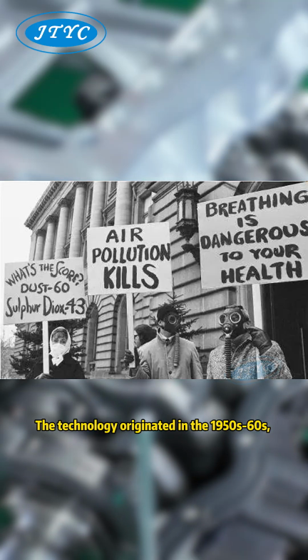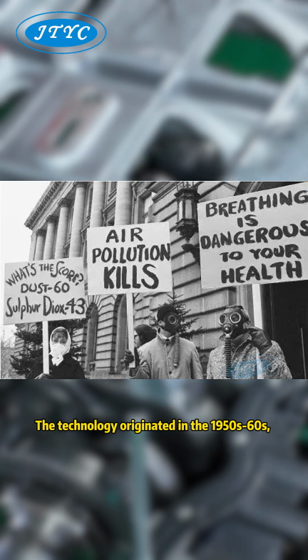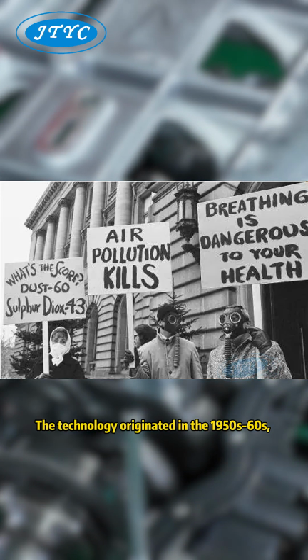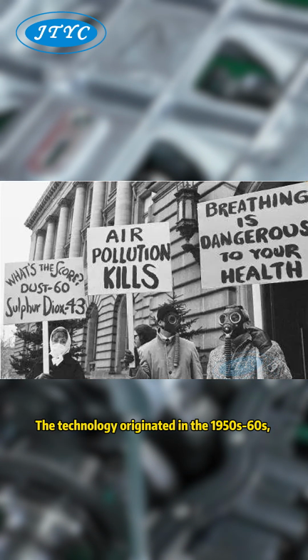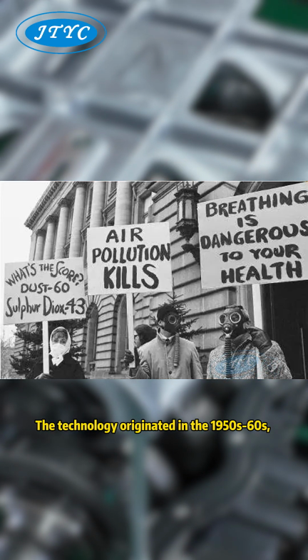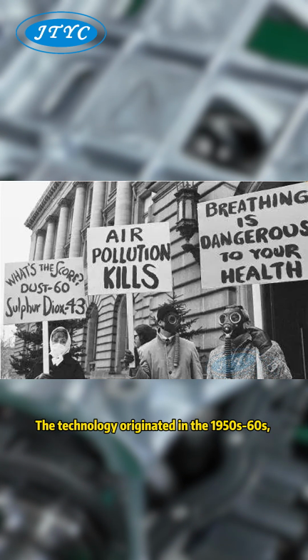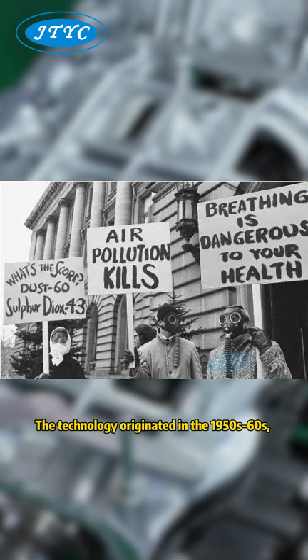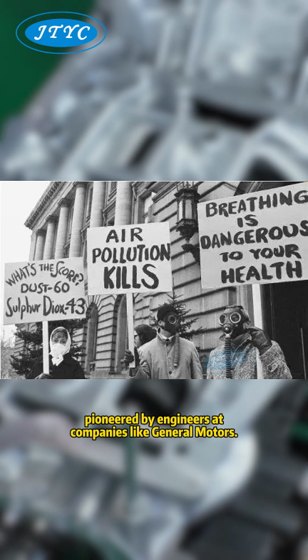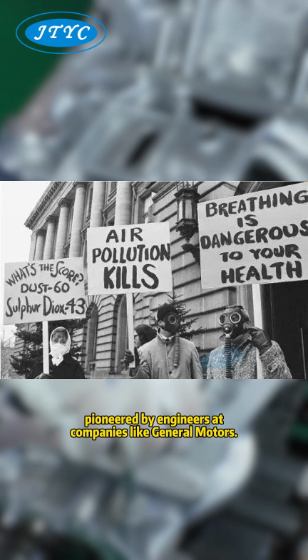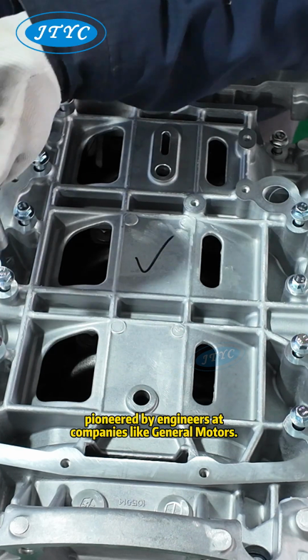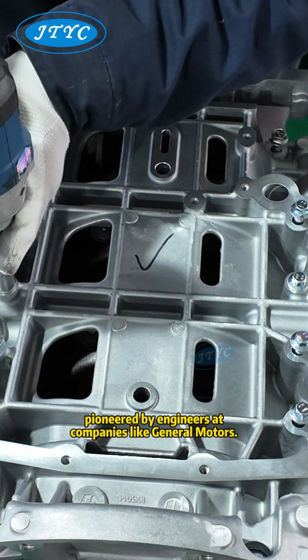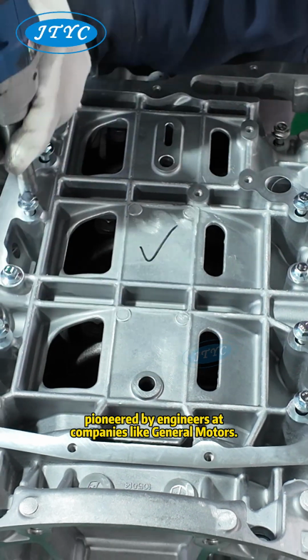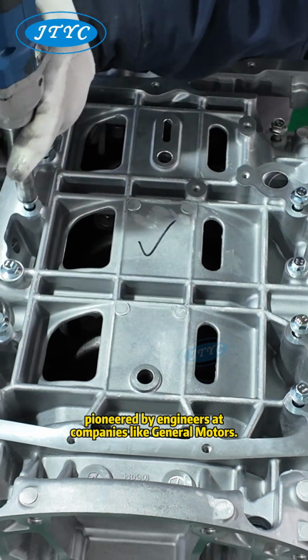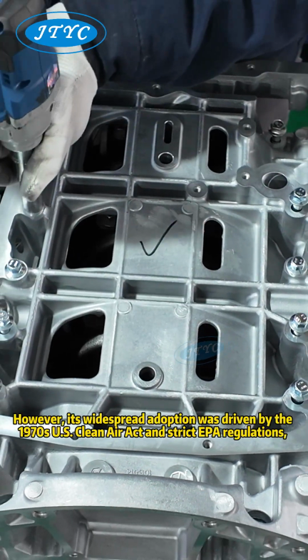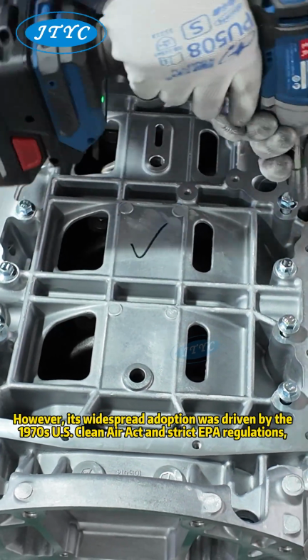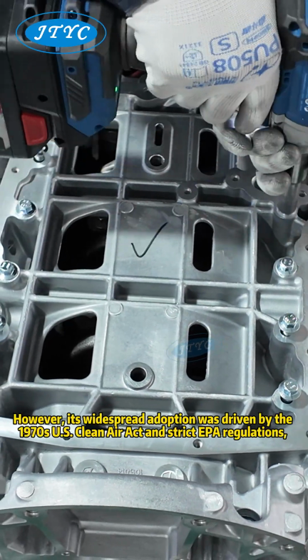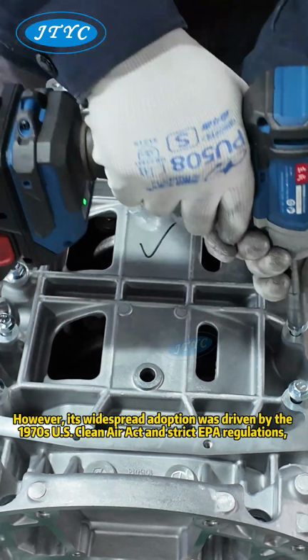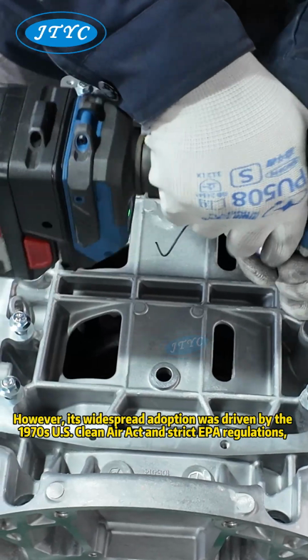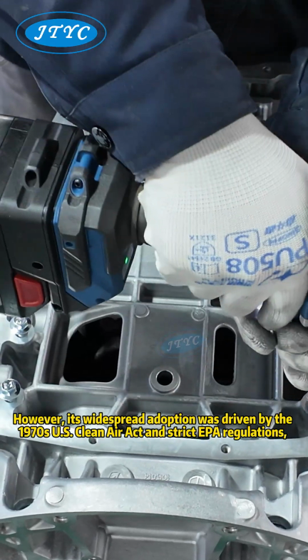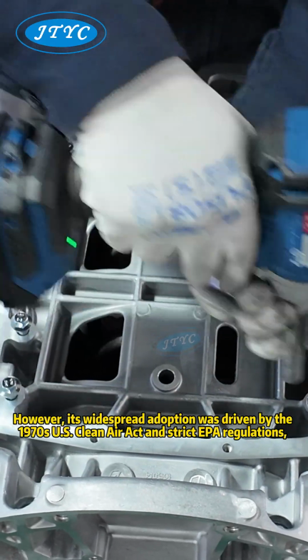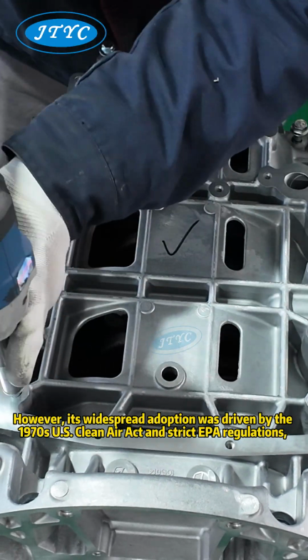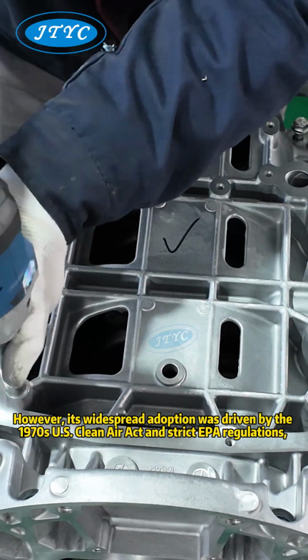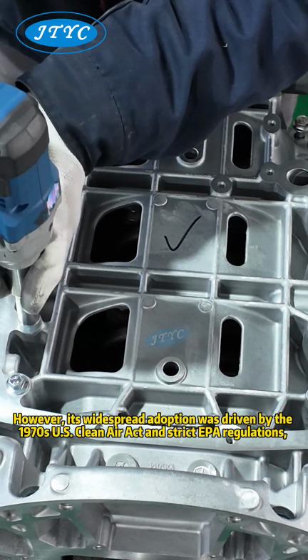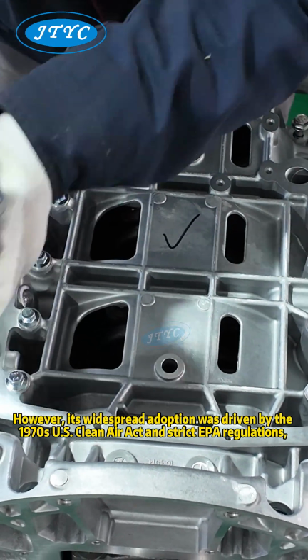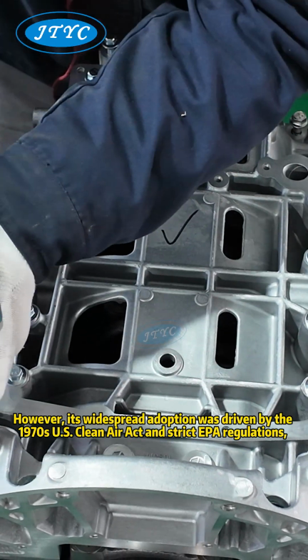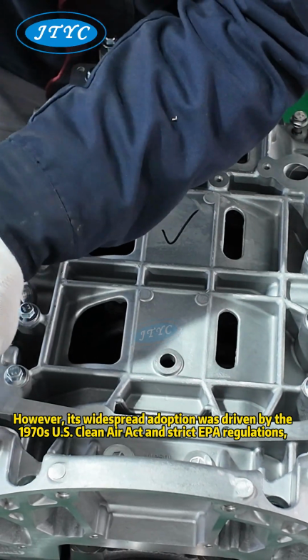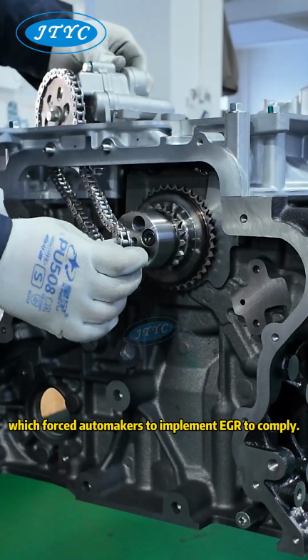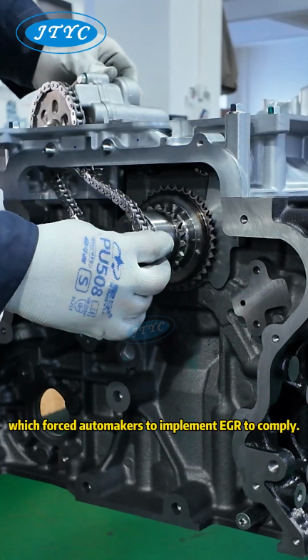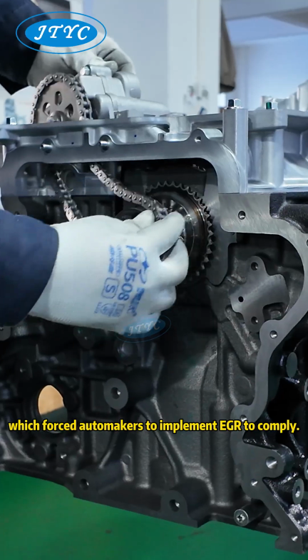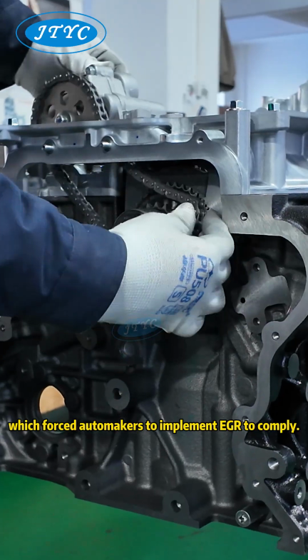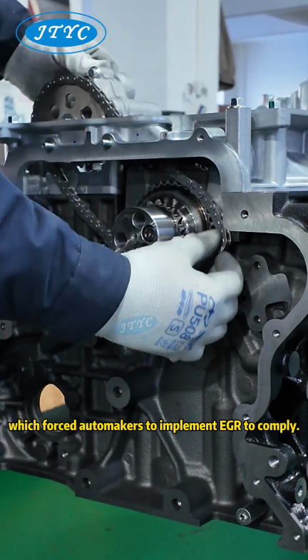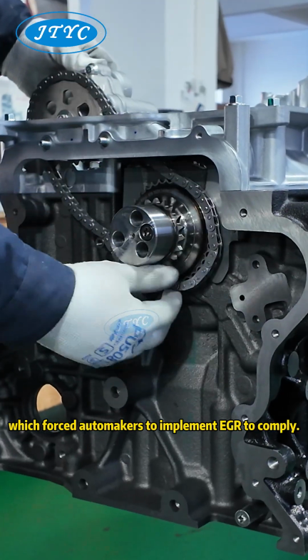The technology originated in the 1950s–60s, pioneered by engineers at companies like General Motors. However, its widespread adoption was driven by the 1970s U.S. Clean Air Act and strict EPA regulations, which forced automakers to implement EGR to comply.